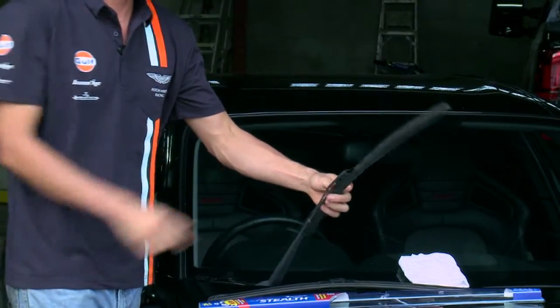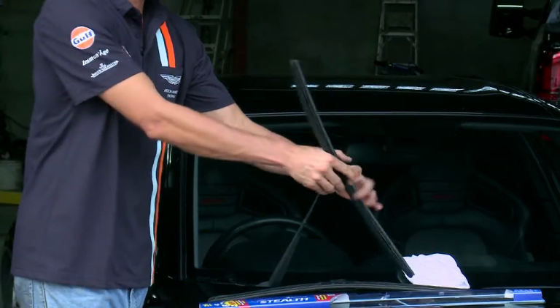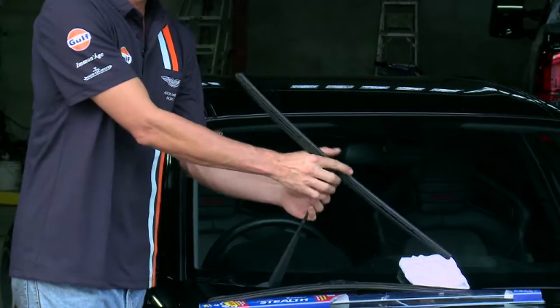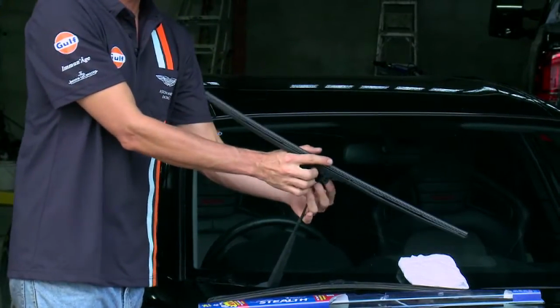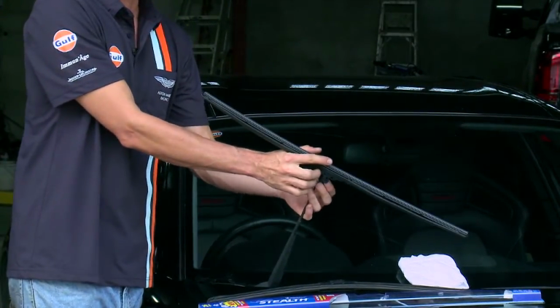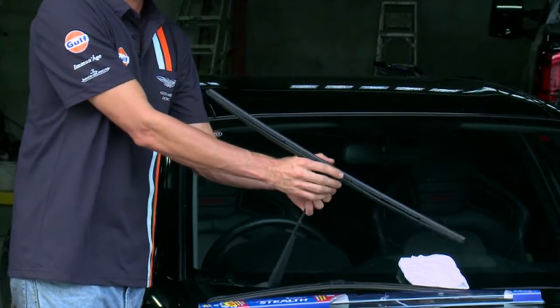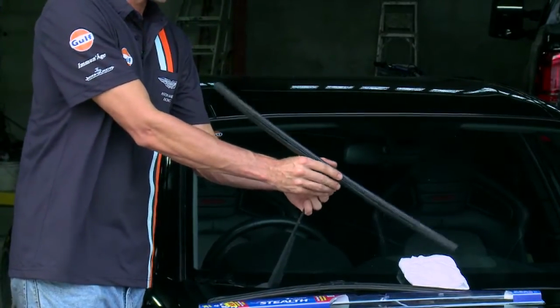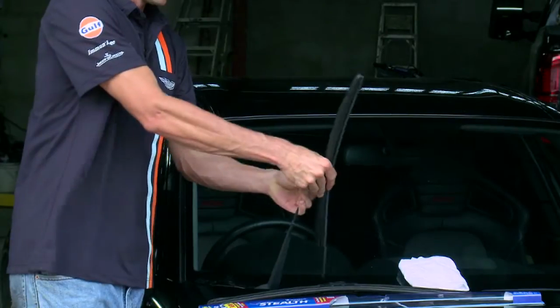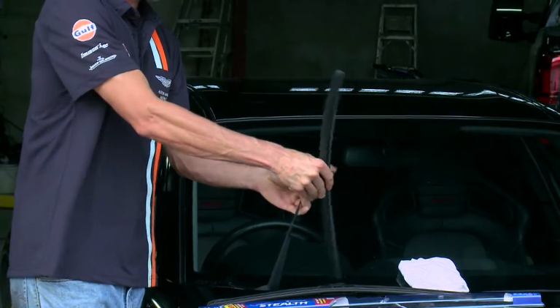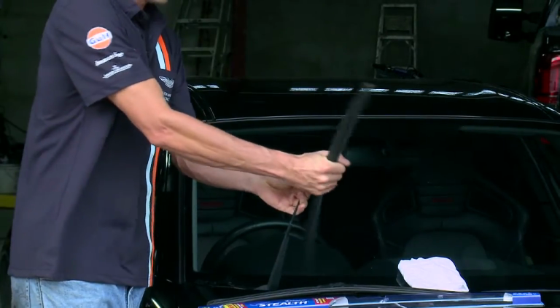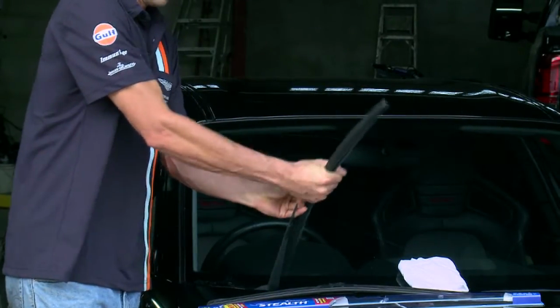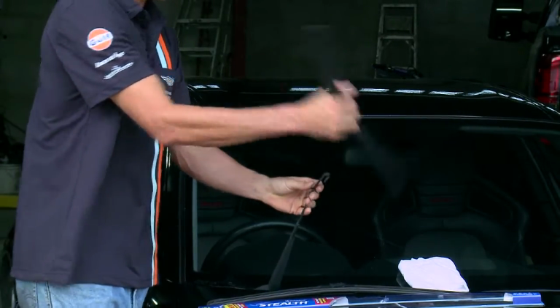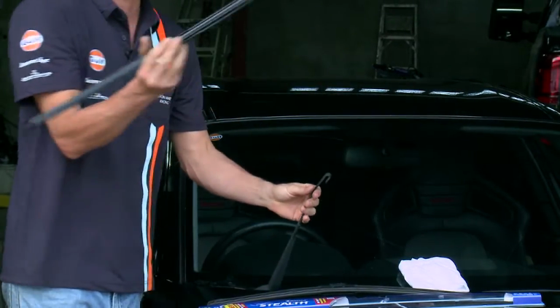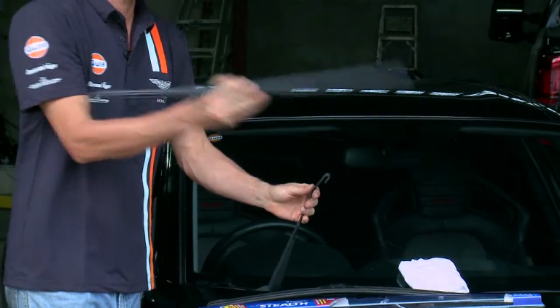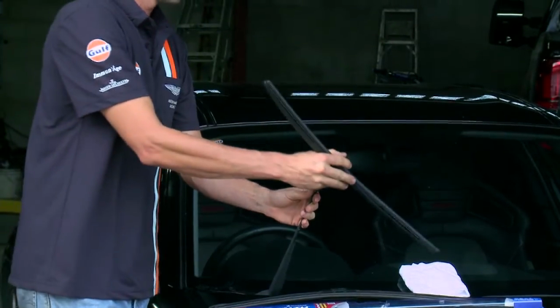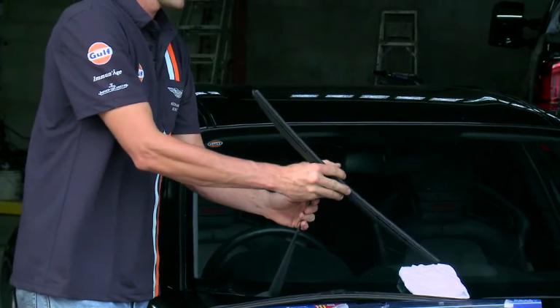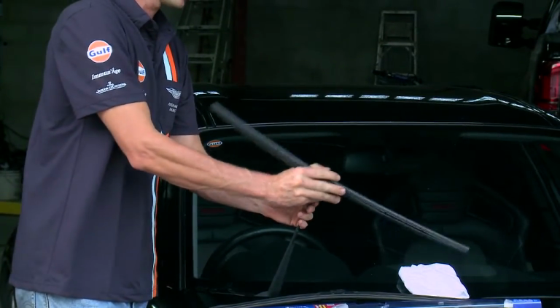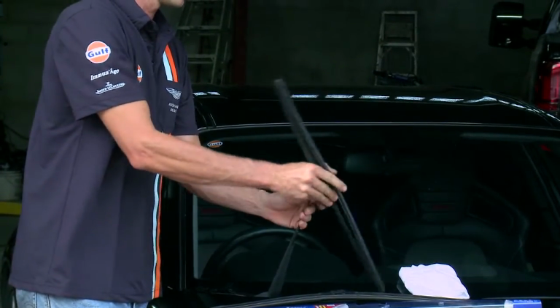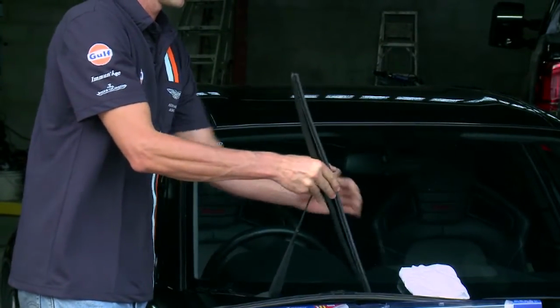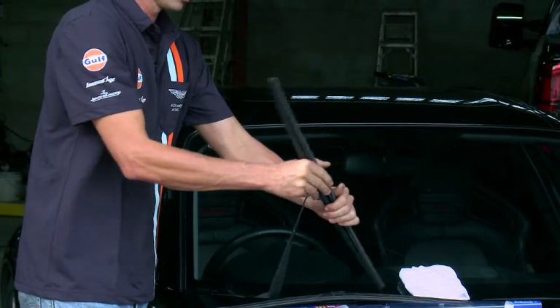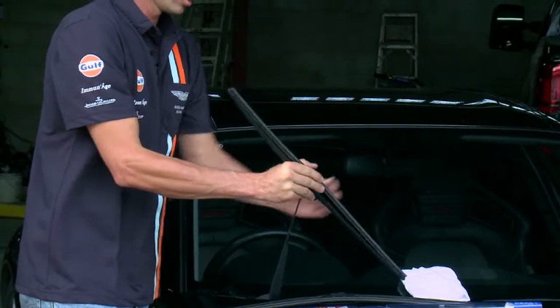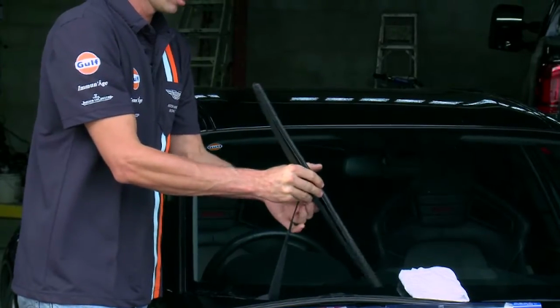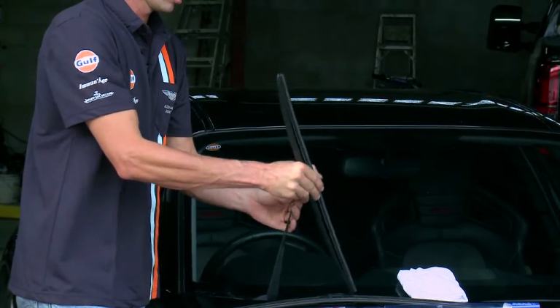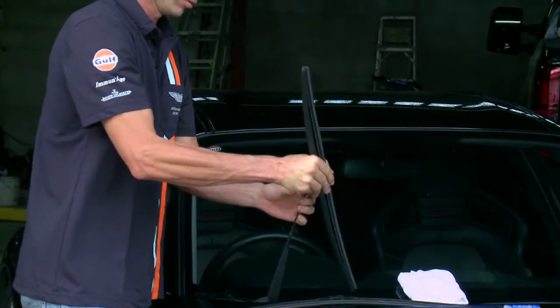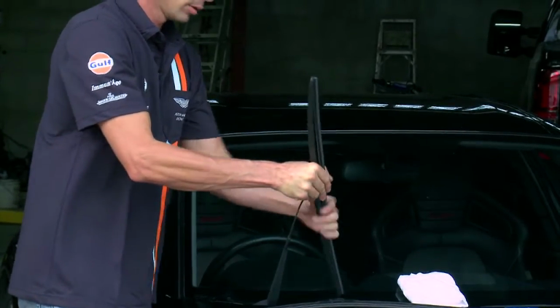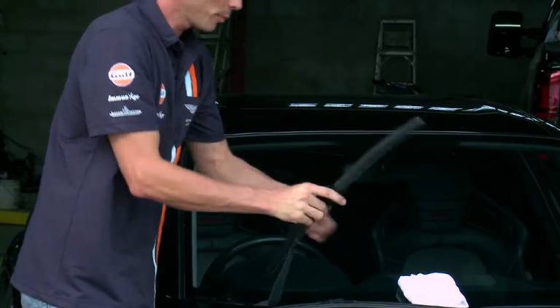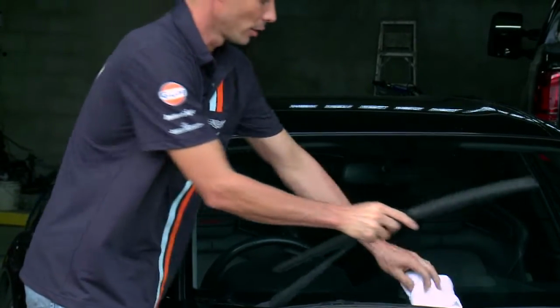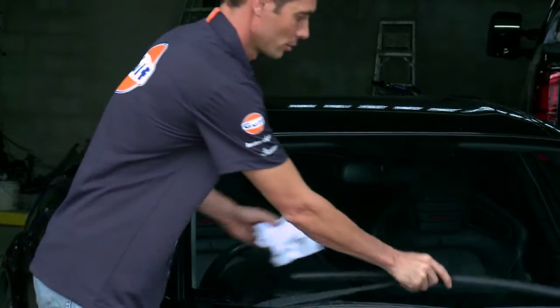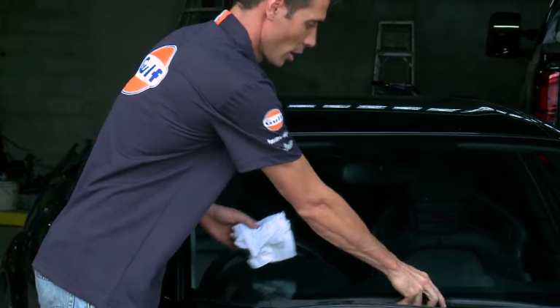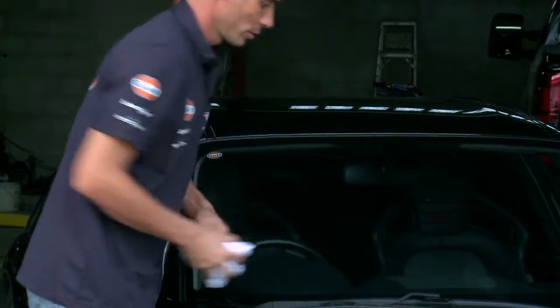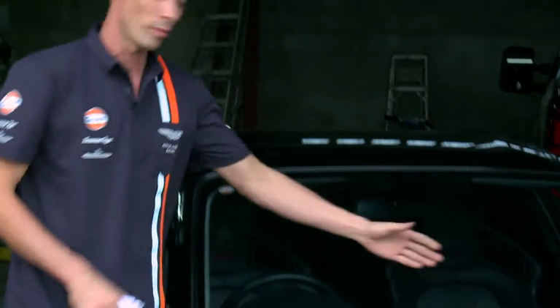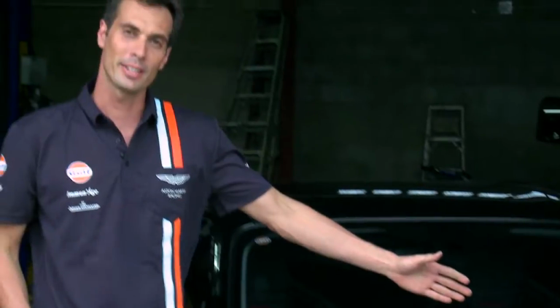To remove, there's a little button behind there. You press it, push it down, and it comes out. It's not hard at all. Up, in, down — wiper blades done. Good to go.